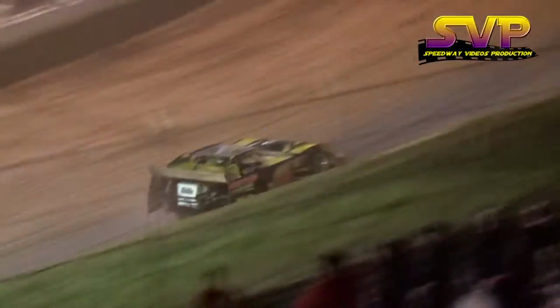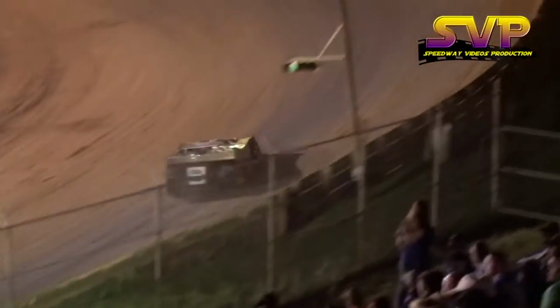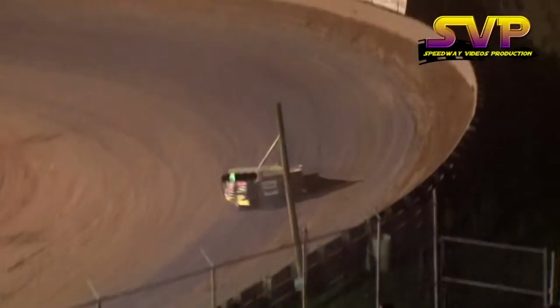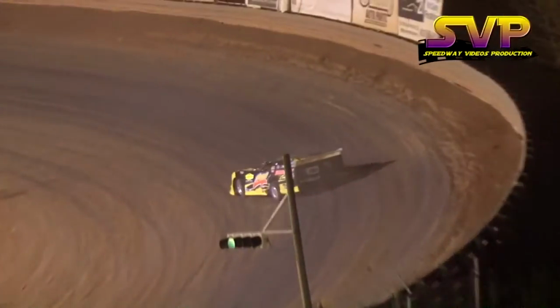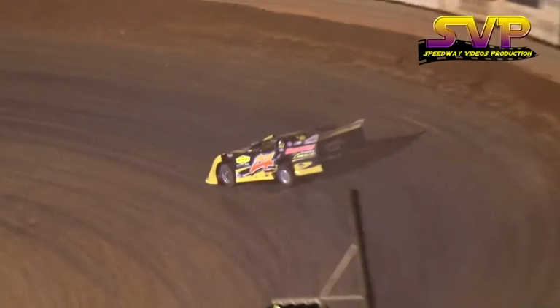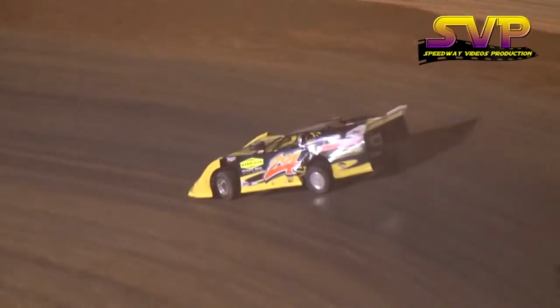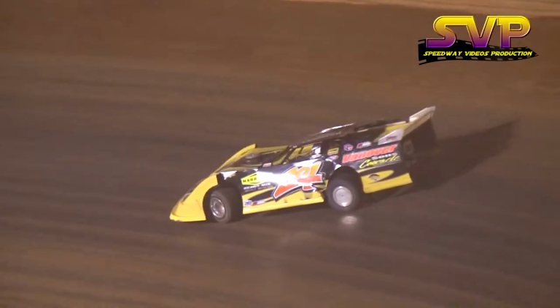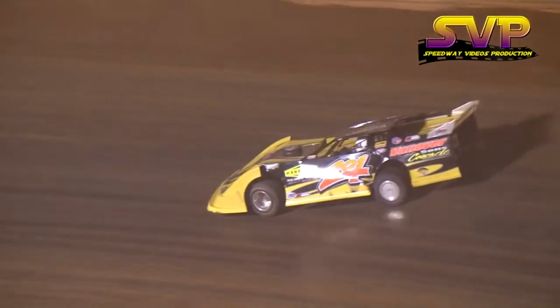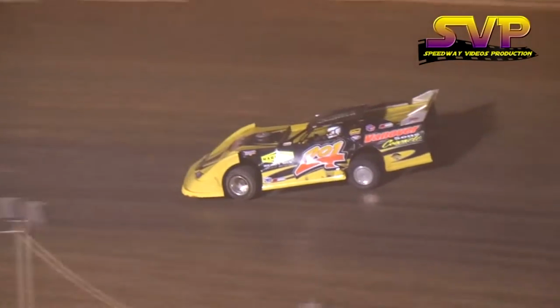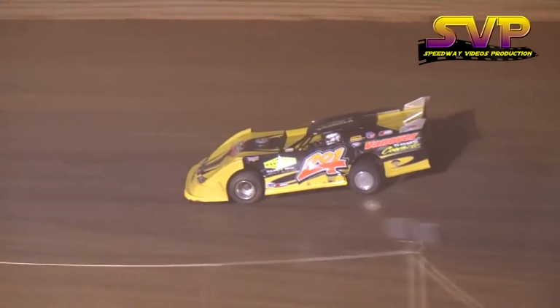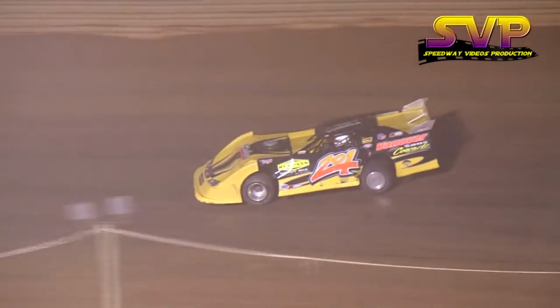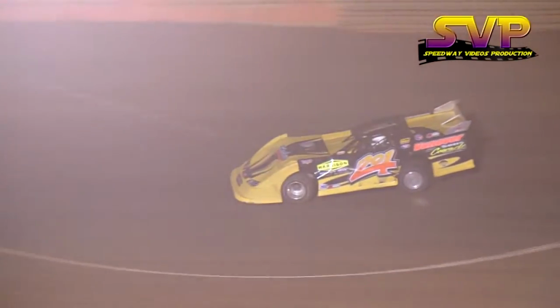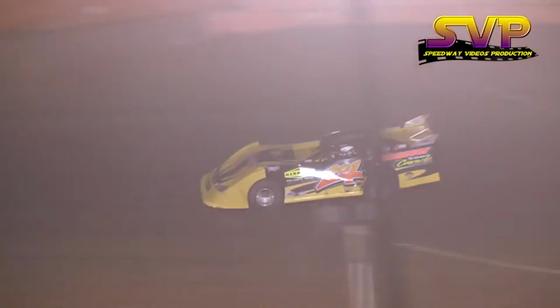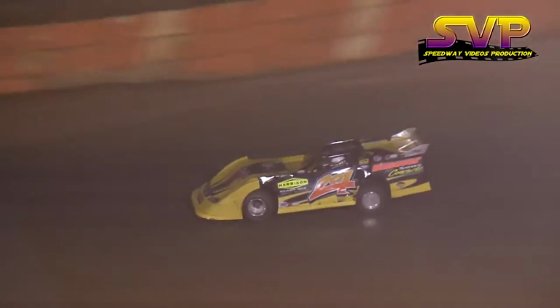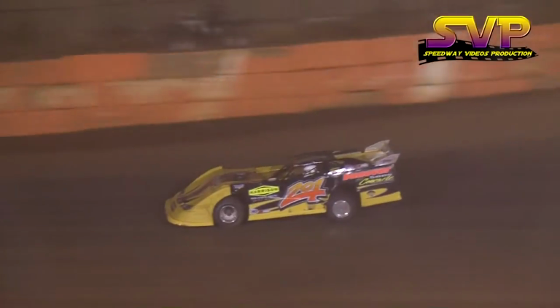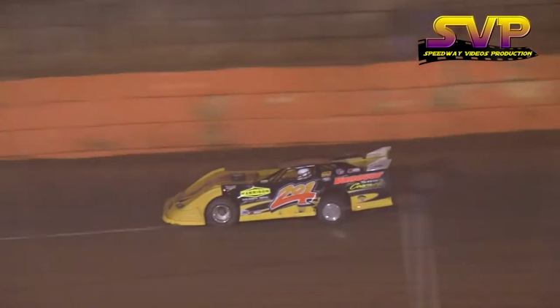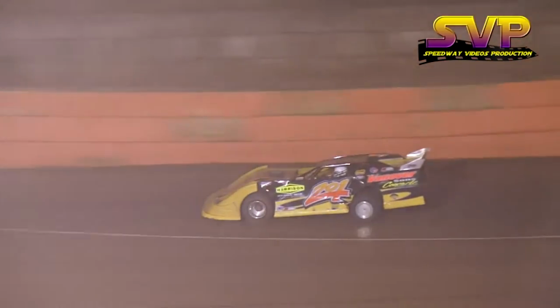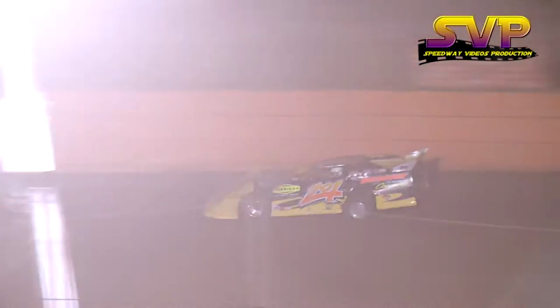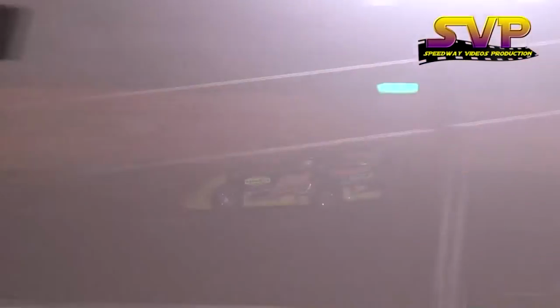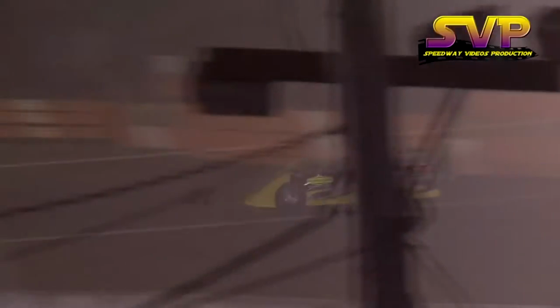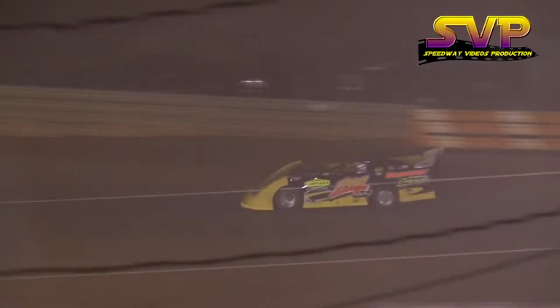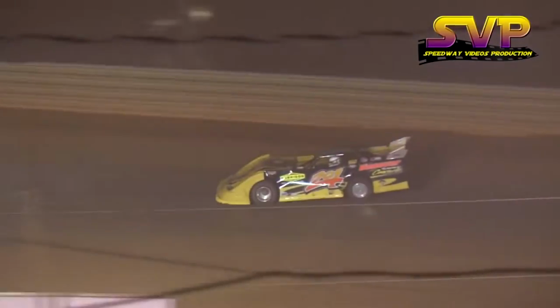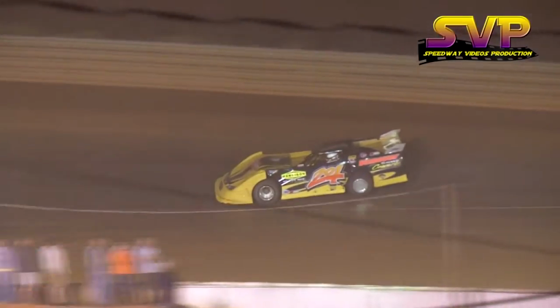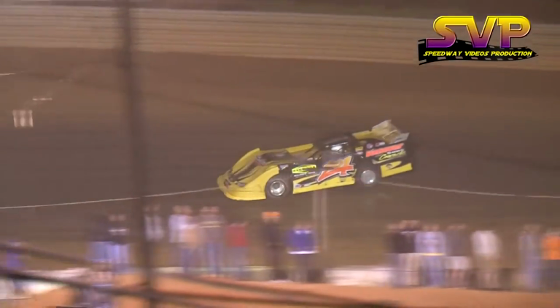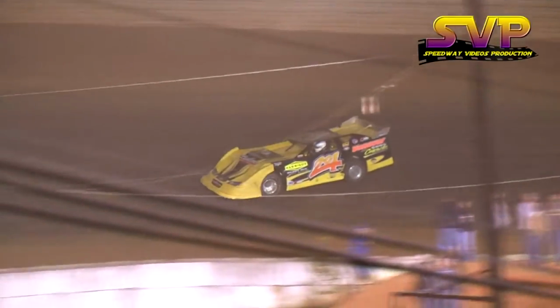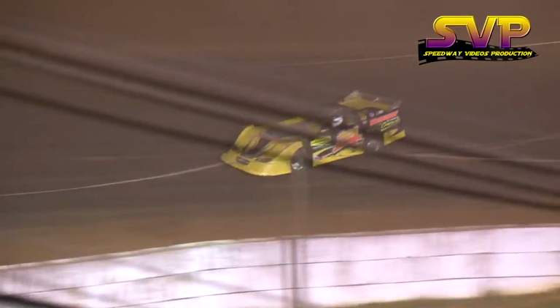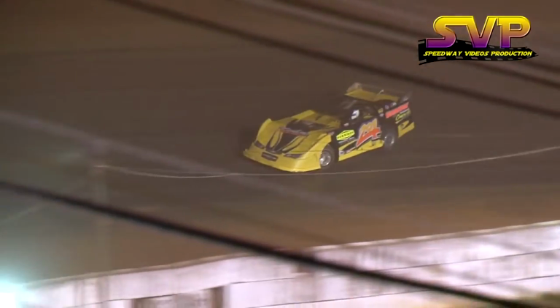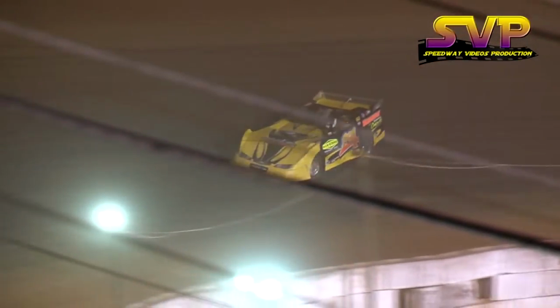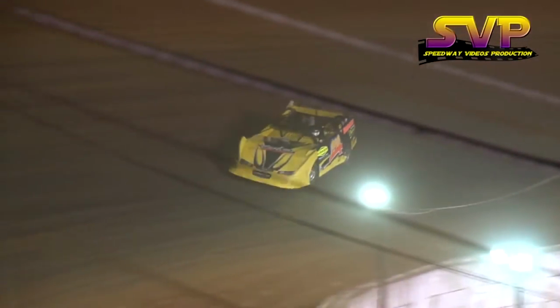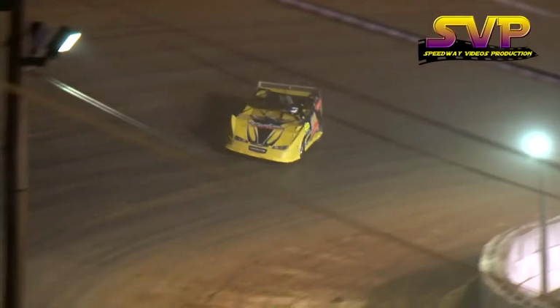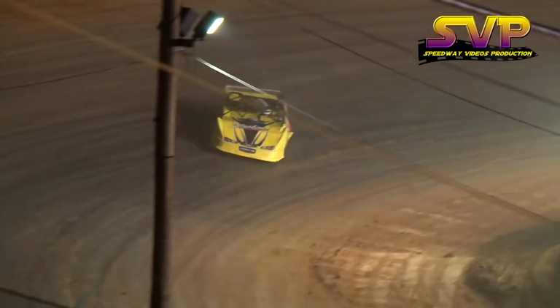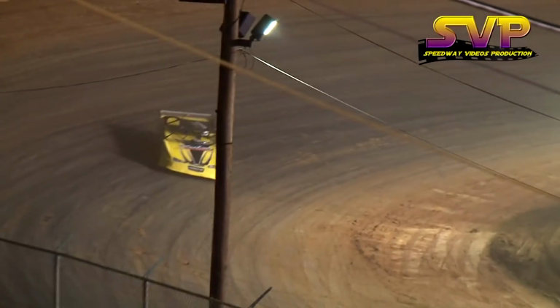Five laps in the books — halfway through. Billy Ogle Jr. the leader, Todd Darda in second, Adam Bowman is third, Stacey Bowles fourth, outside looking in for Steve Smith and Vic Hill.